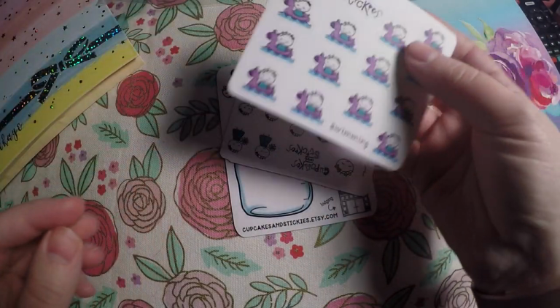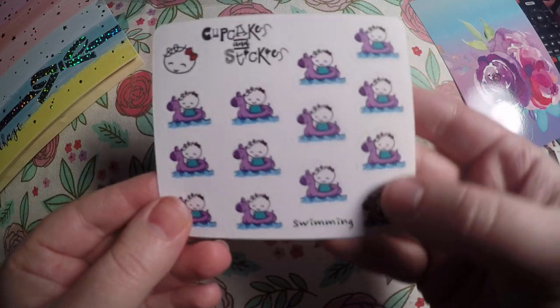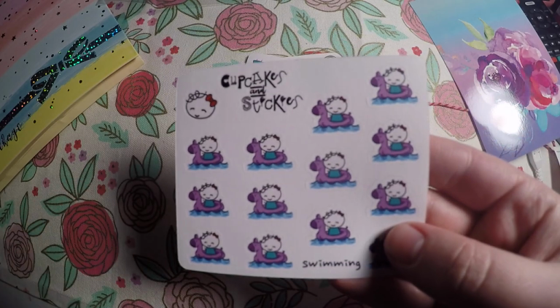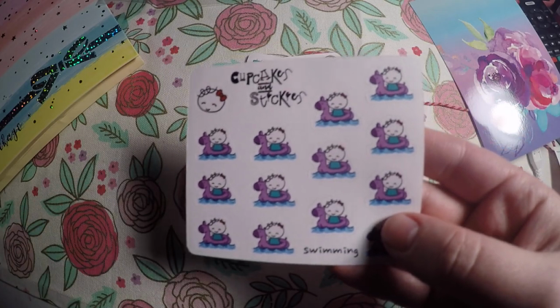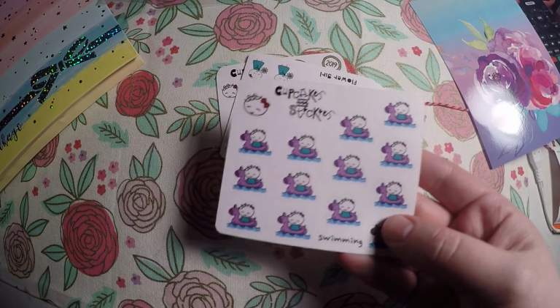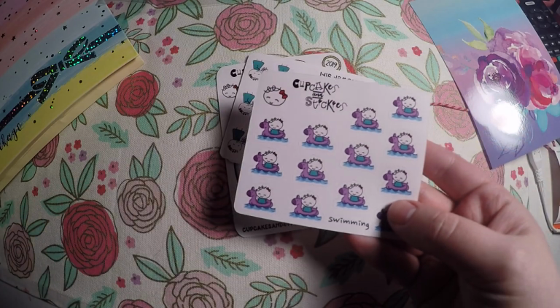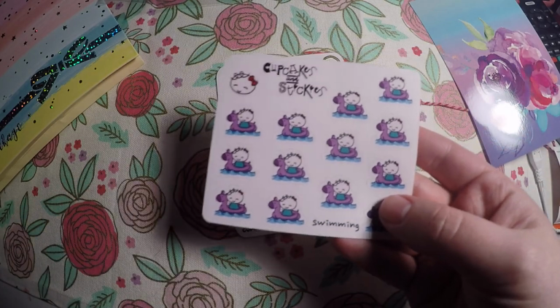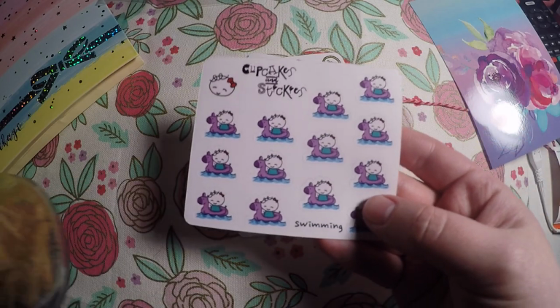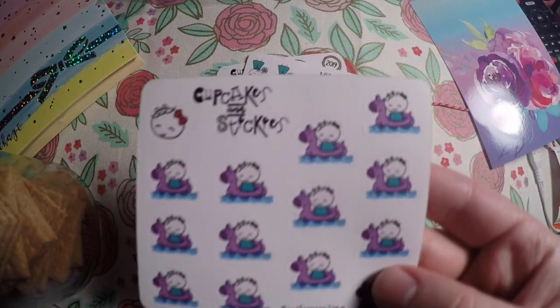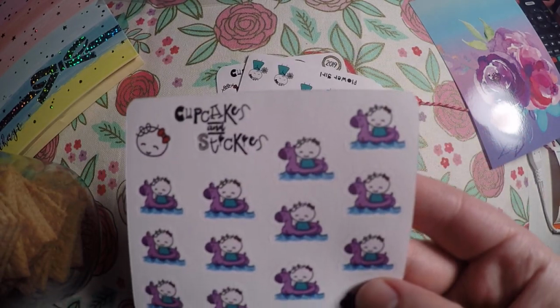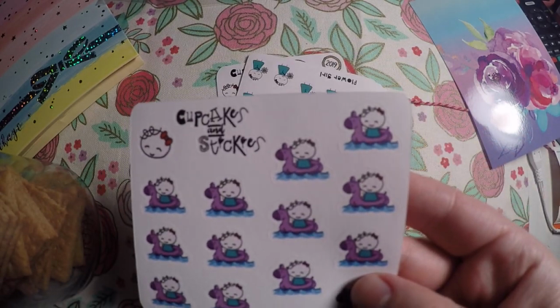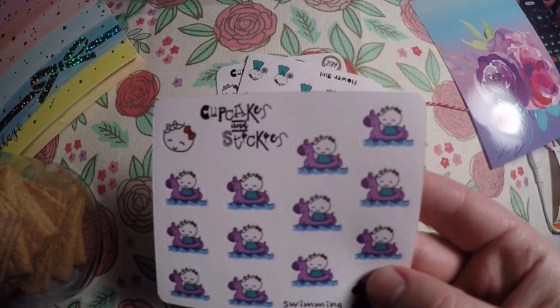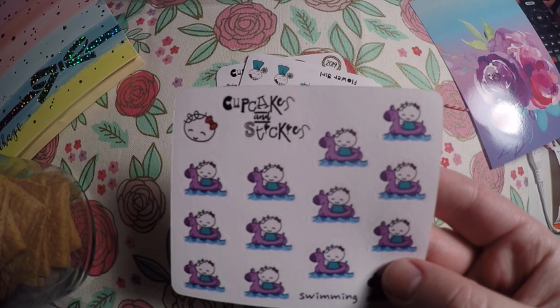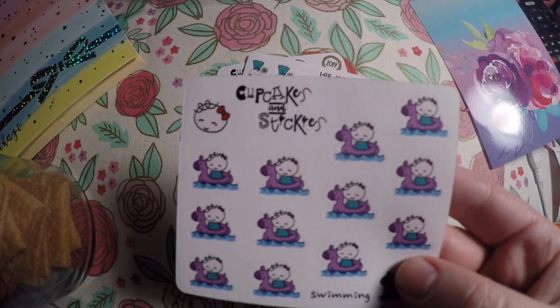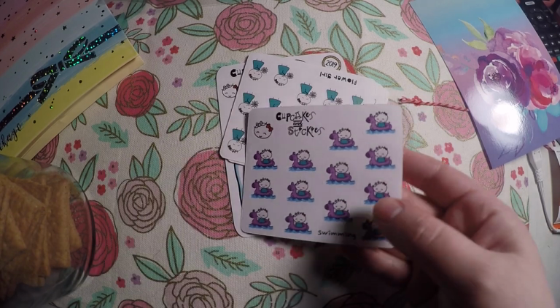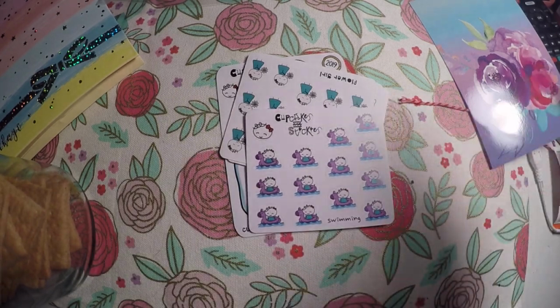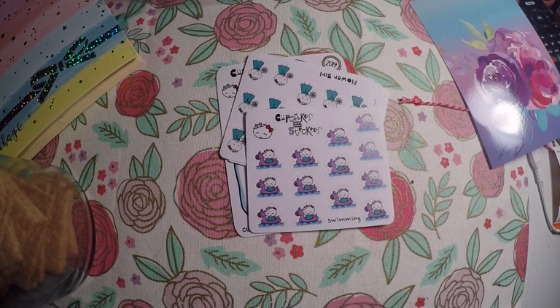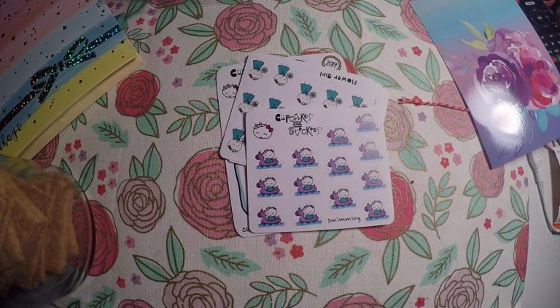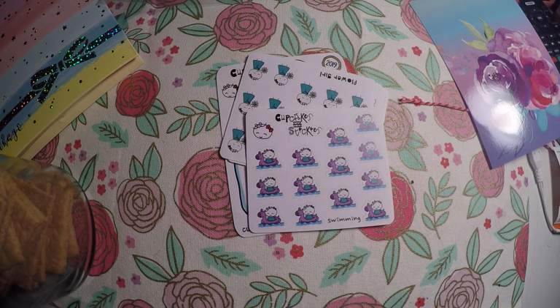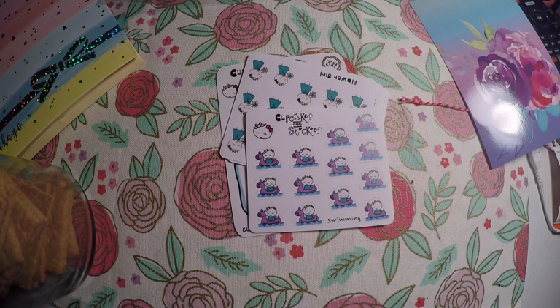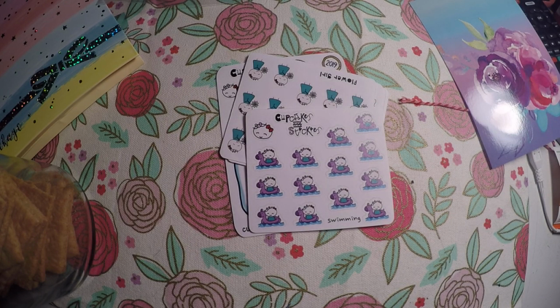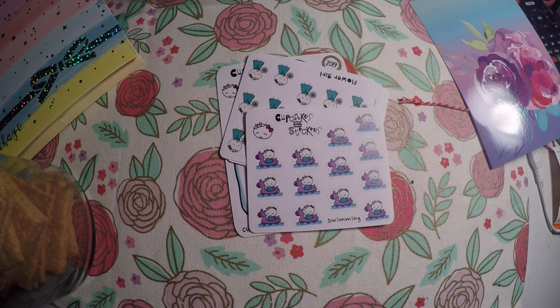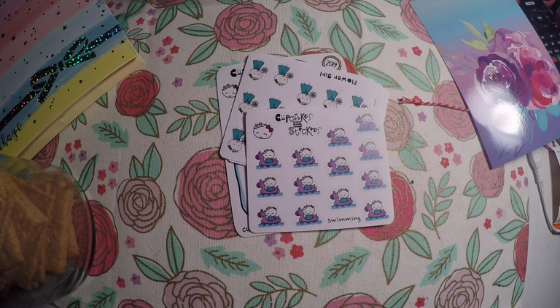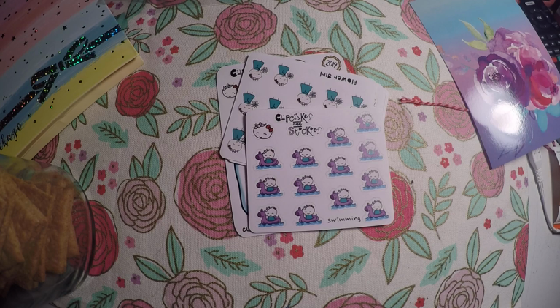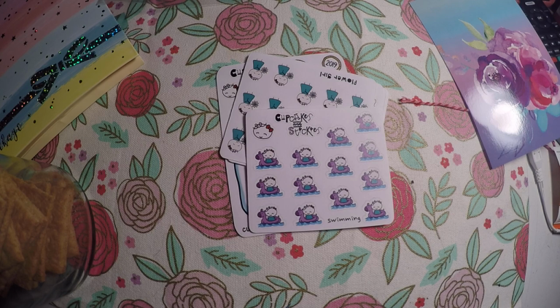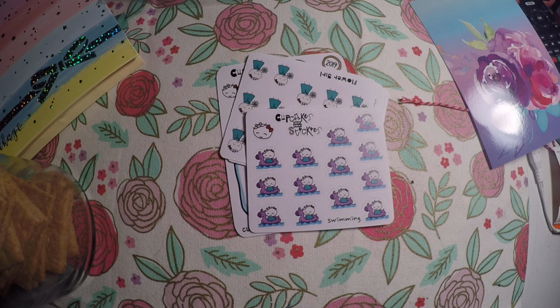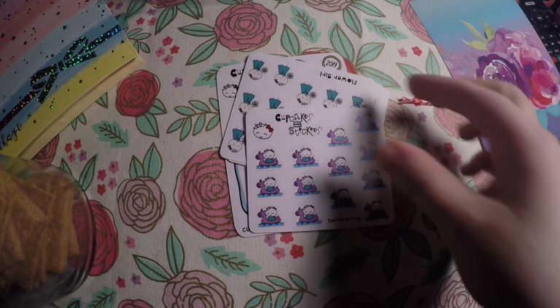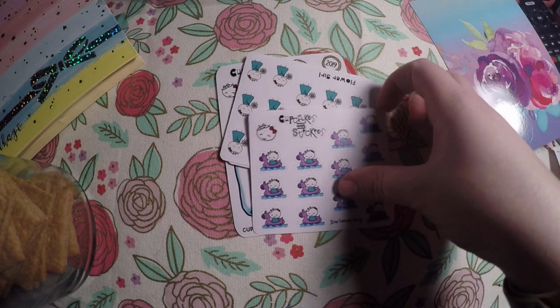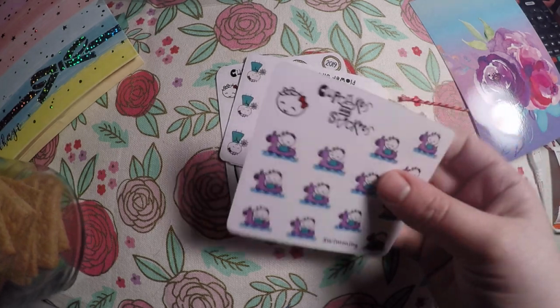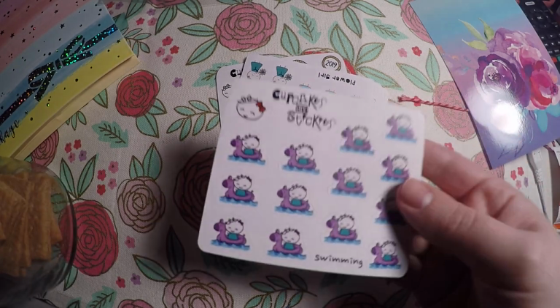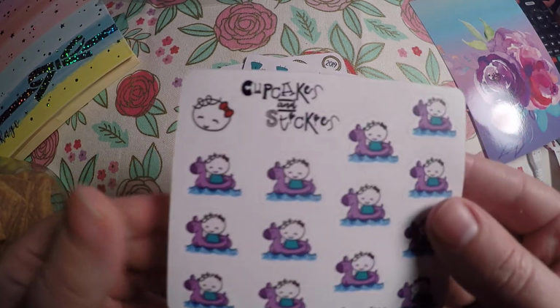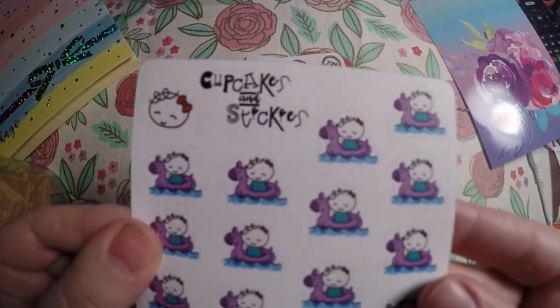We've got these little swimming ones — I actually found these on a Dollar Wednesday a while back and I just kept holding off on ordering them, so I finally got those ordered.